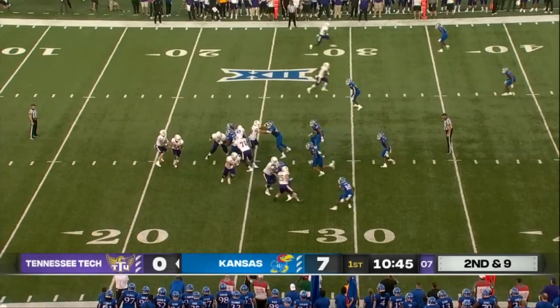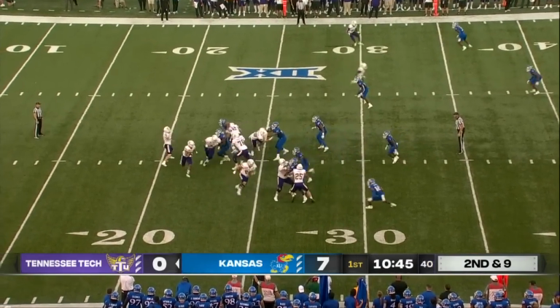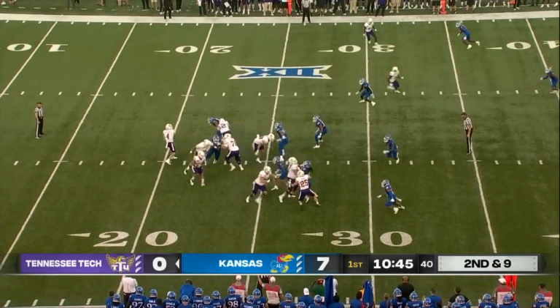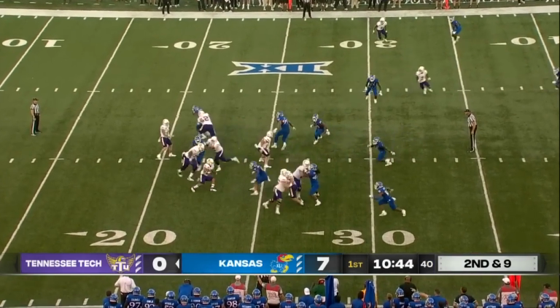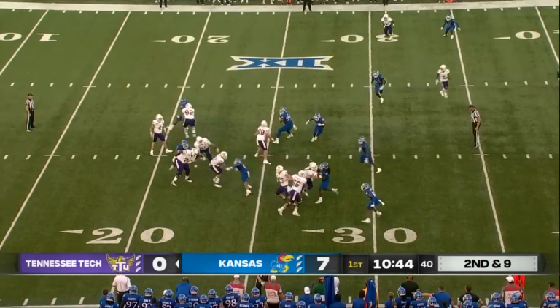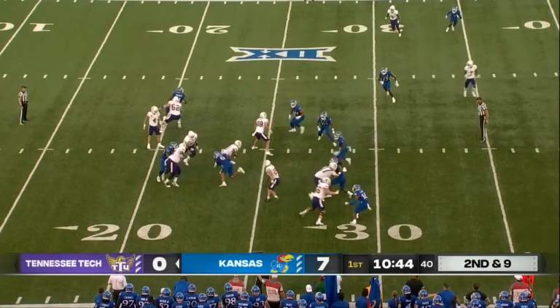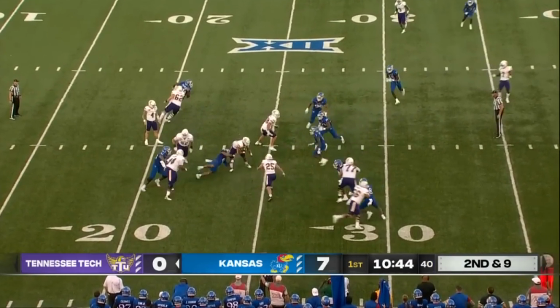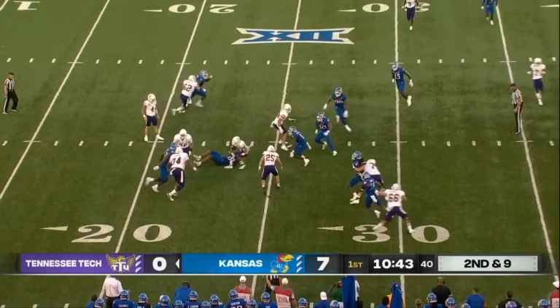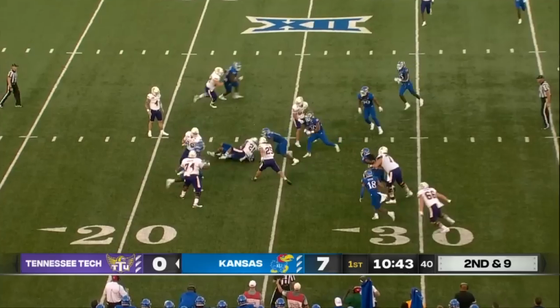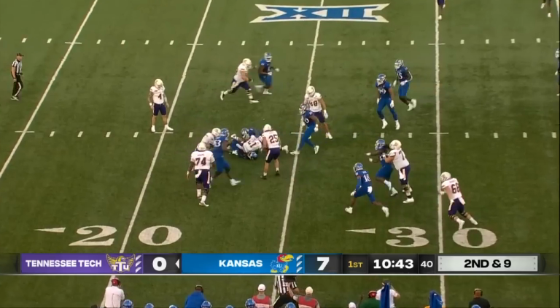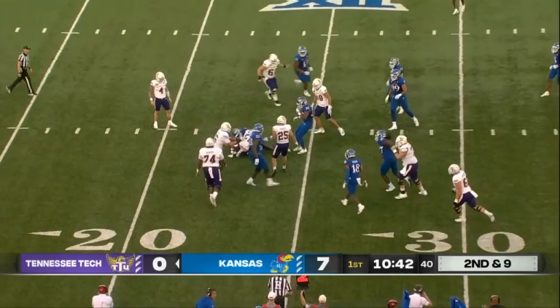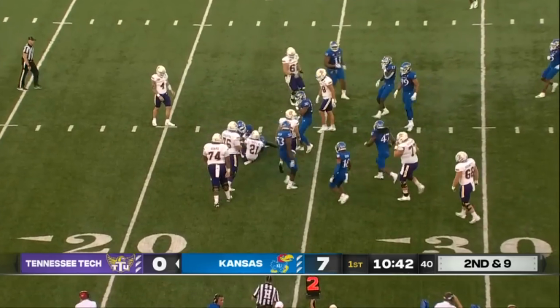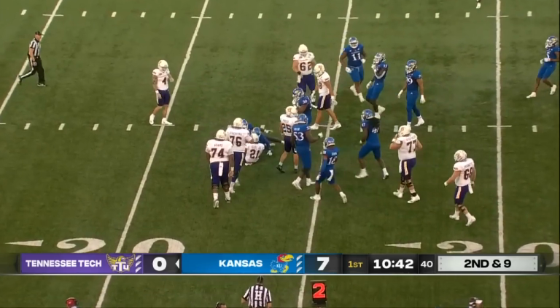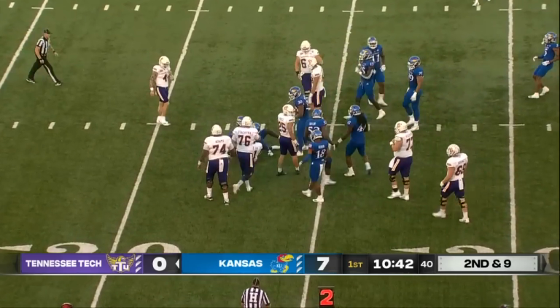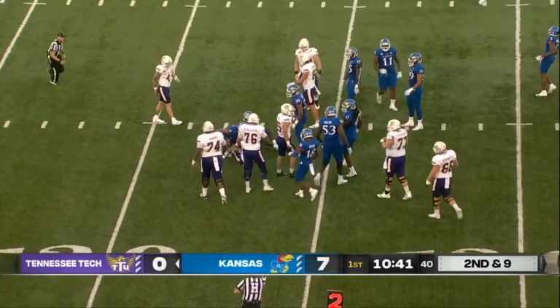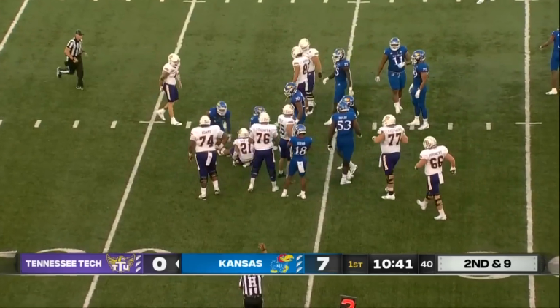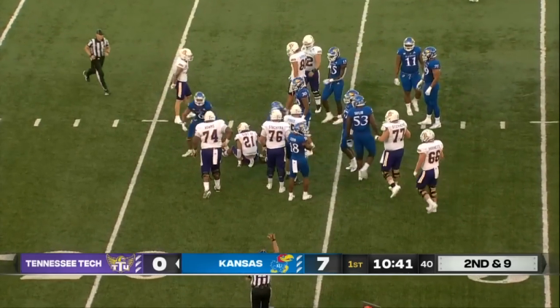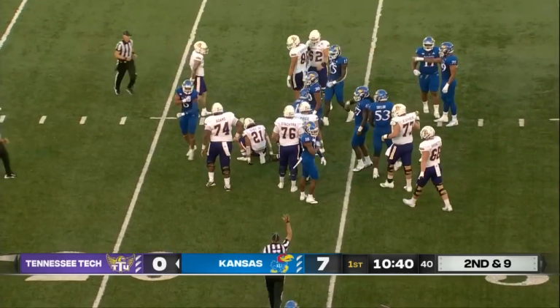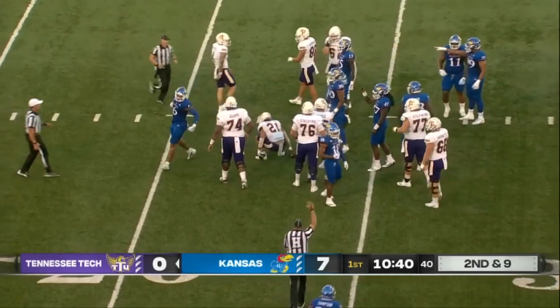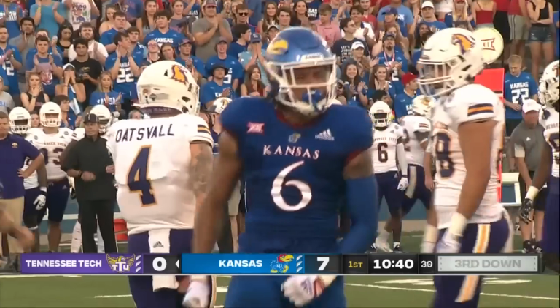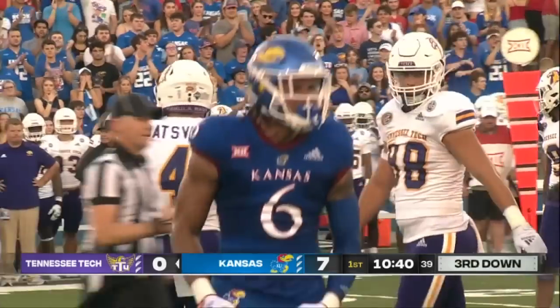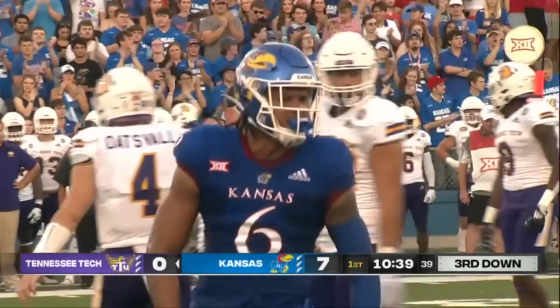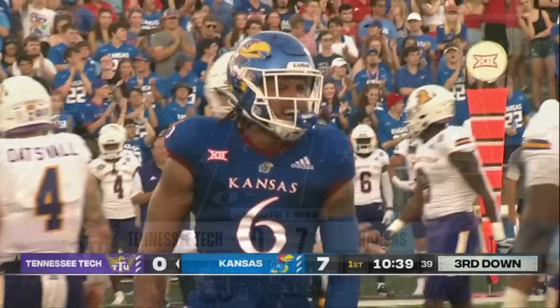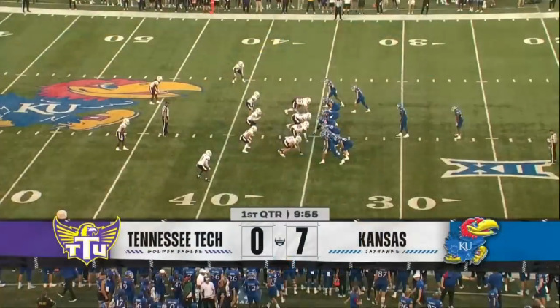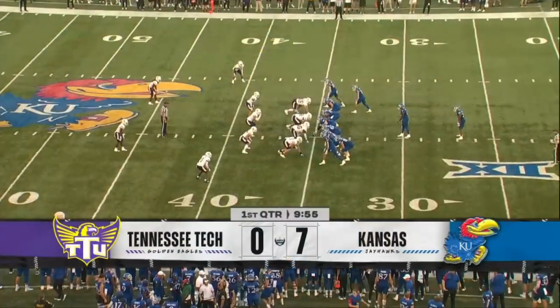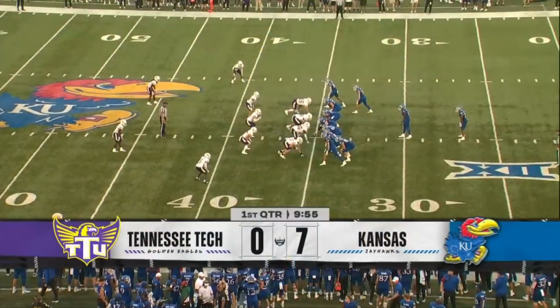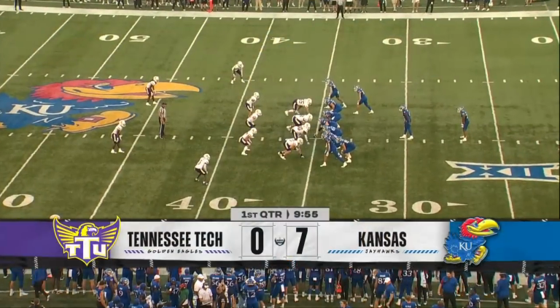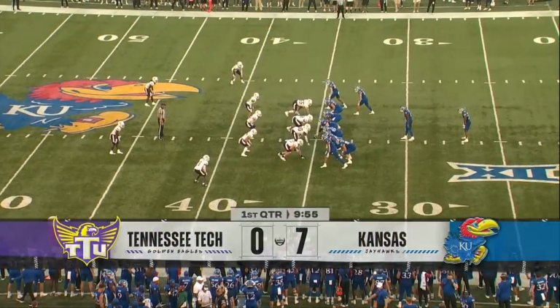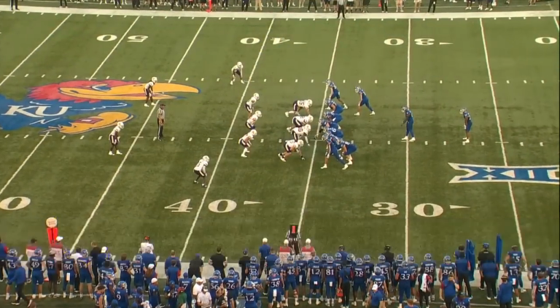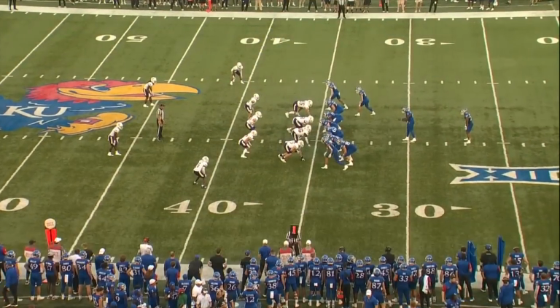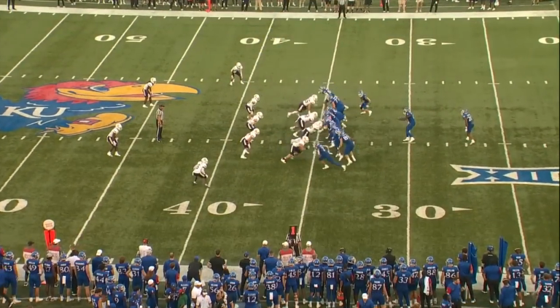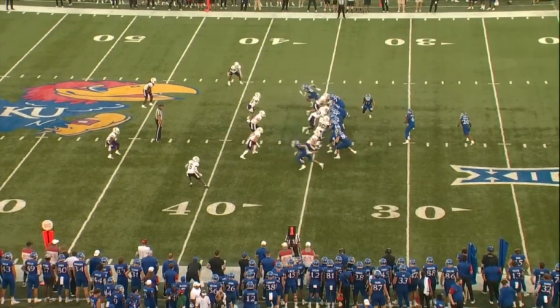Second and long. Gist nowhere to go as he gets twirled down behind the line of scrimmage again. The defense has gotten a pair of three-and-outs to begin.